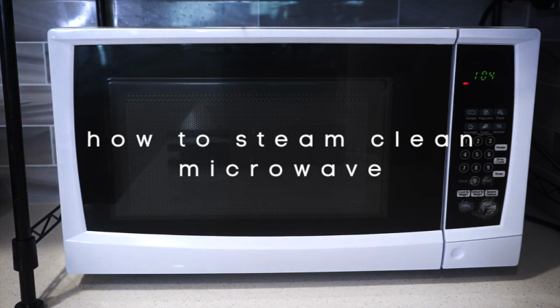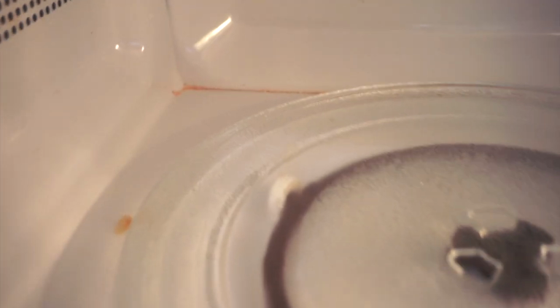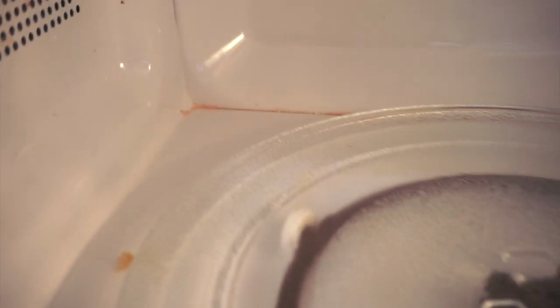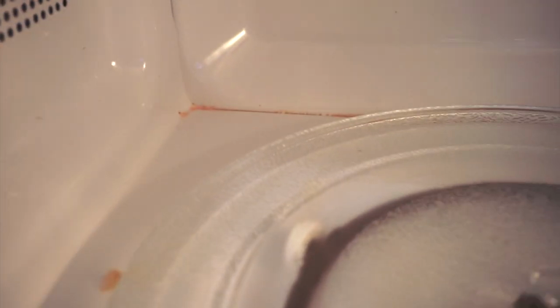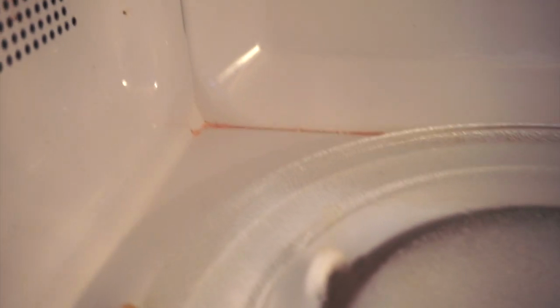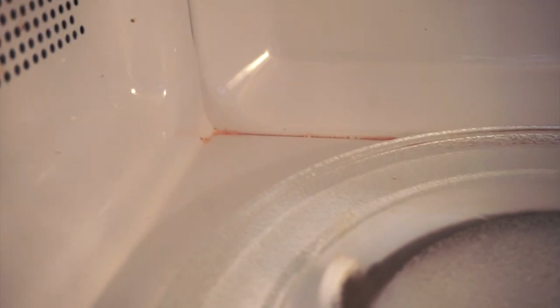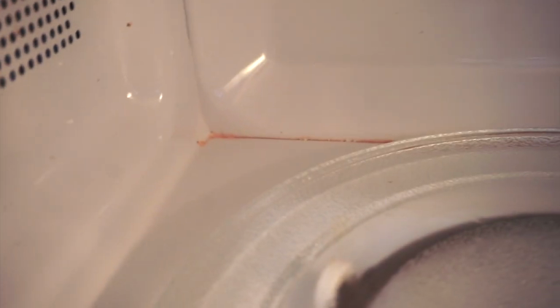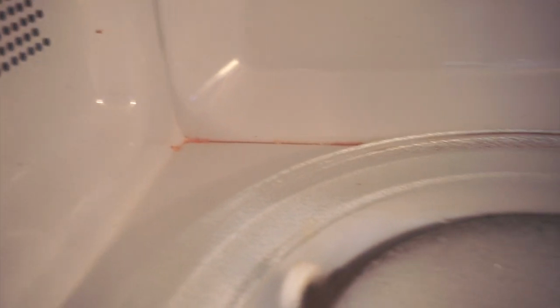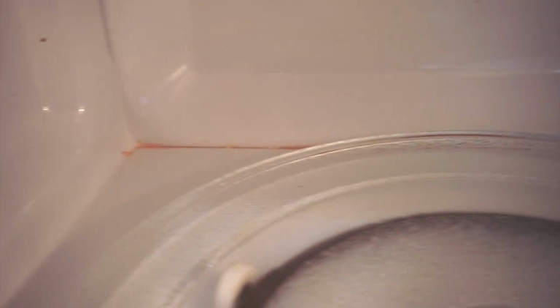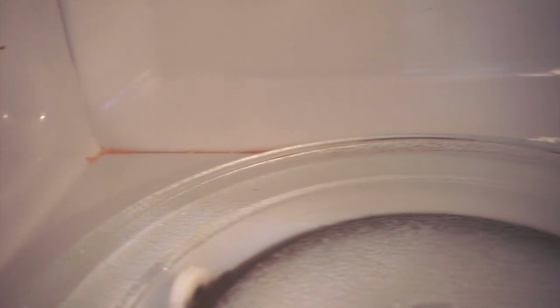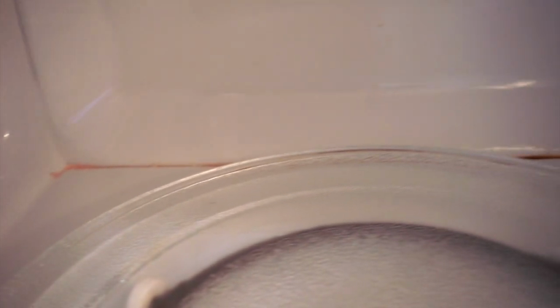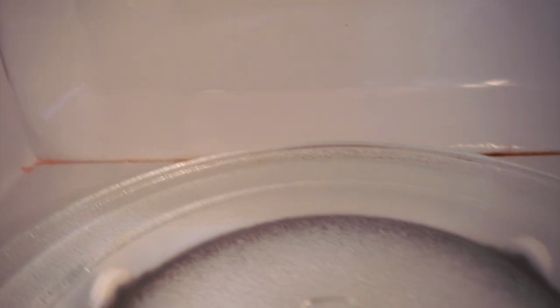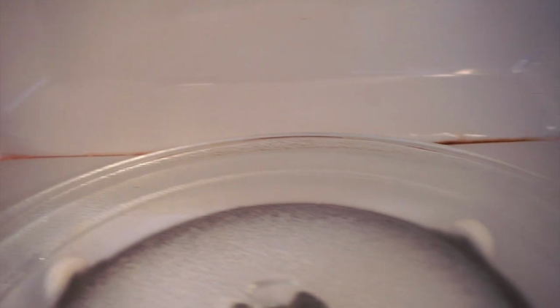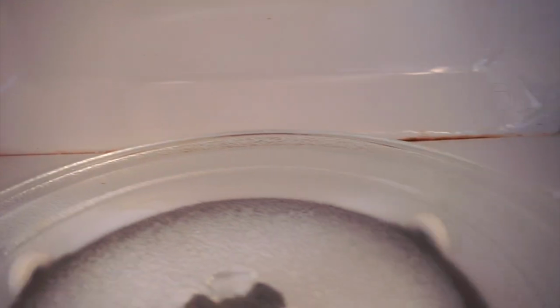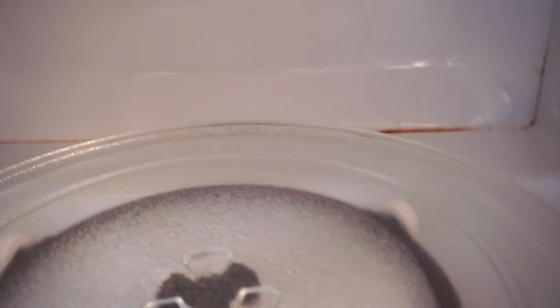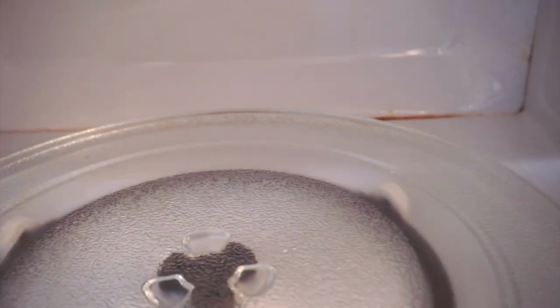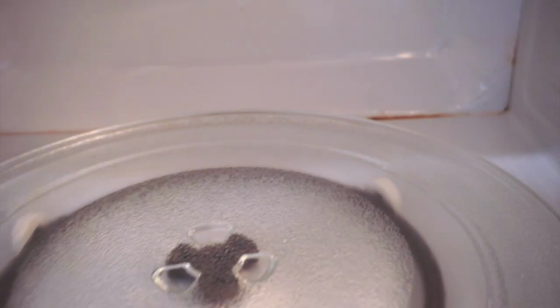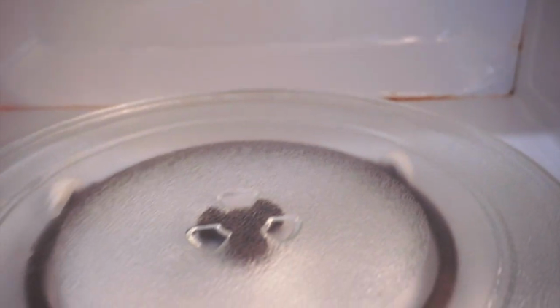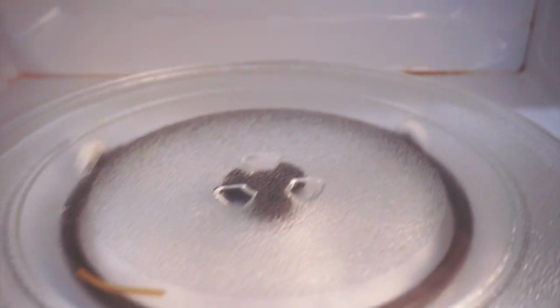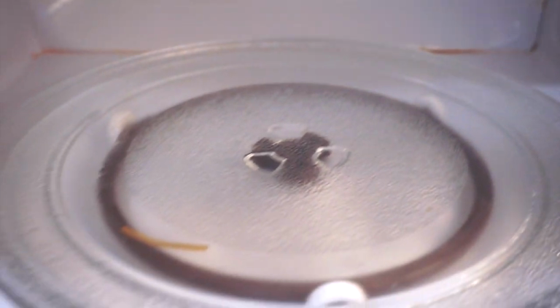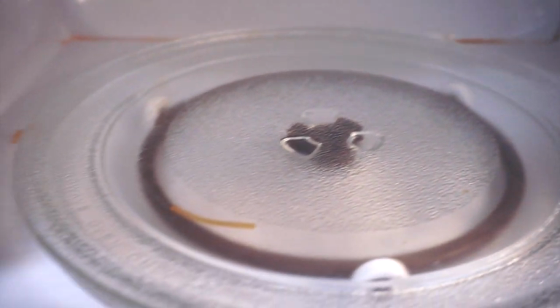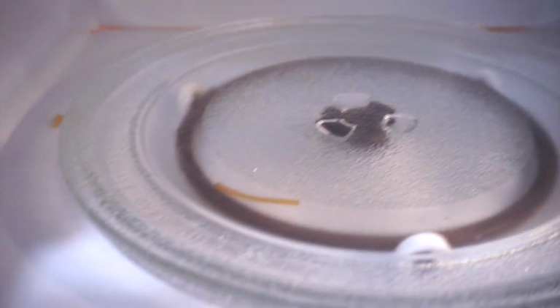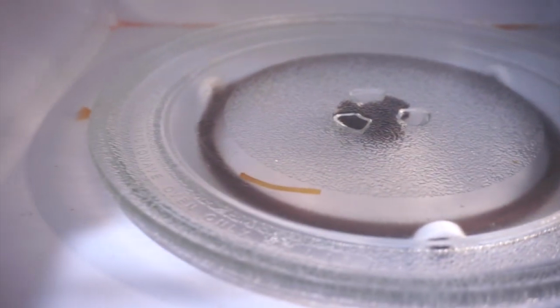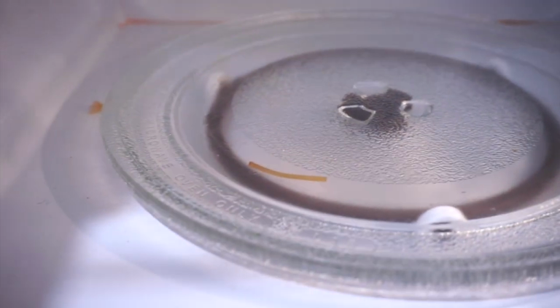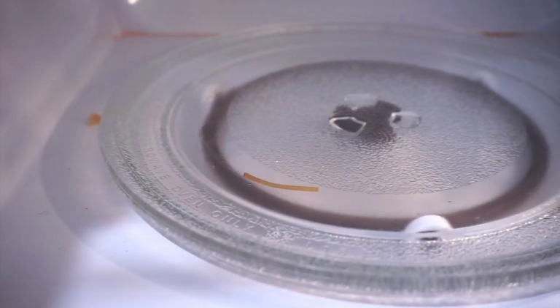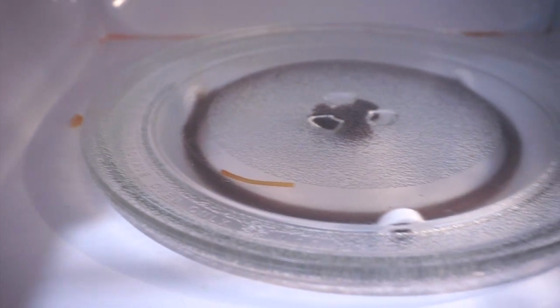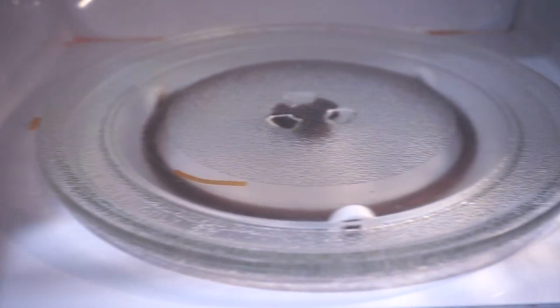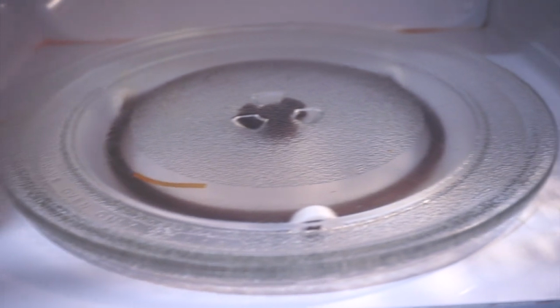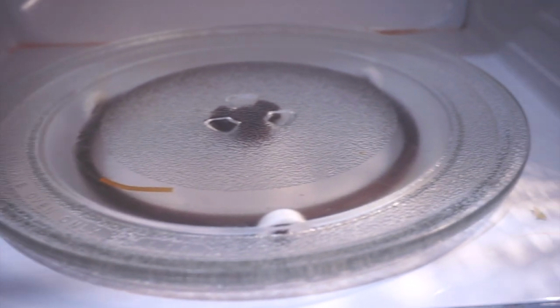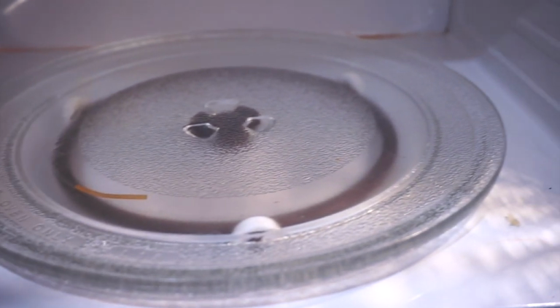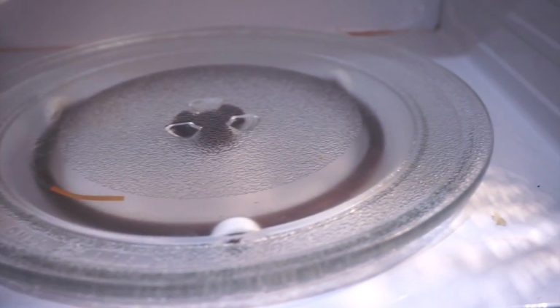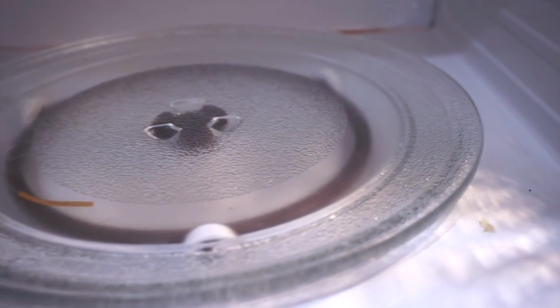I'm showing you first how dirty and greasy our microwave is. I probably haven't cleaned this in a while, but we use this about at least five times a day, so I really probably should clean it now.